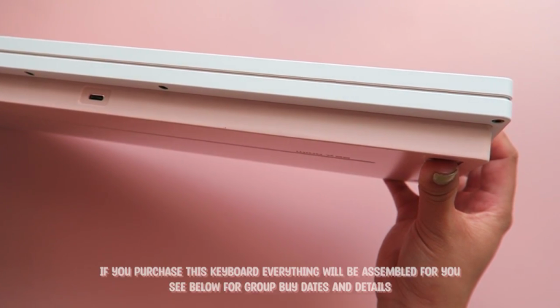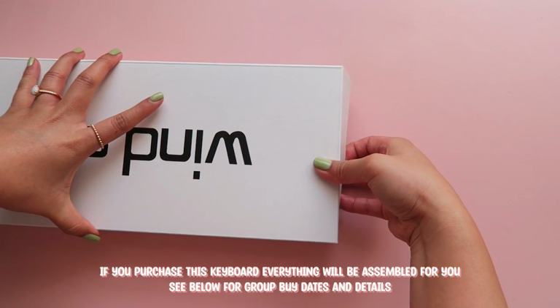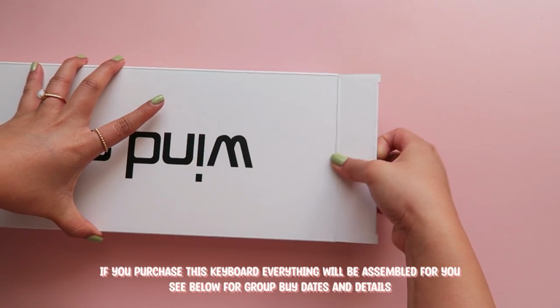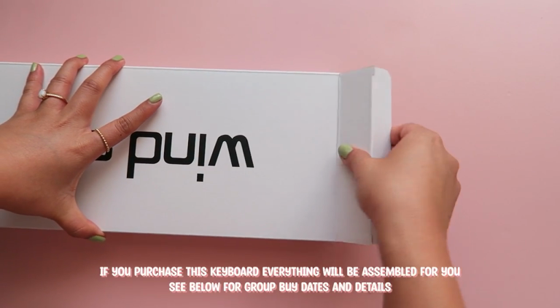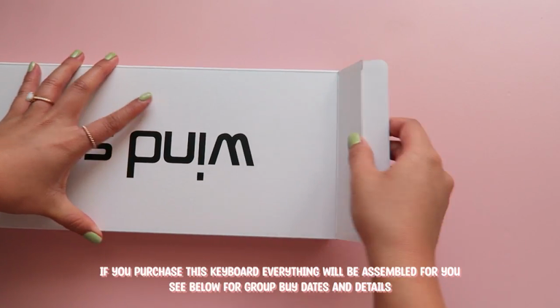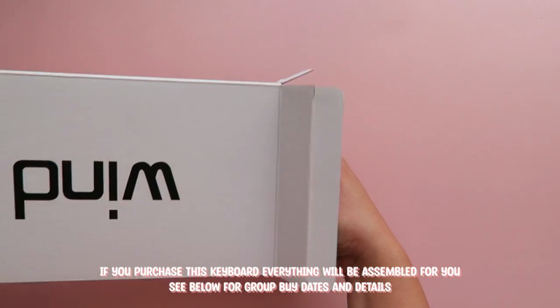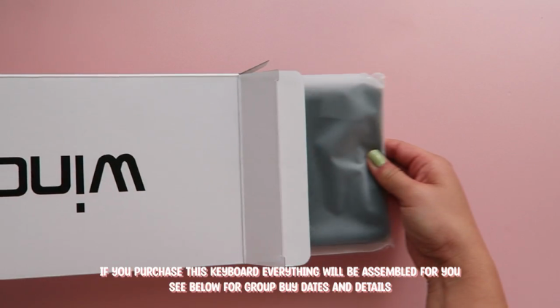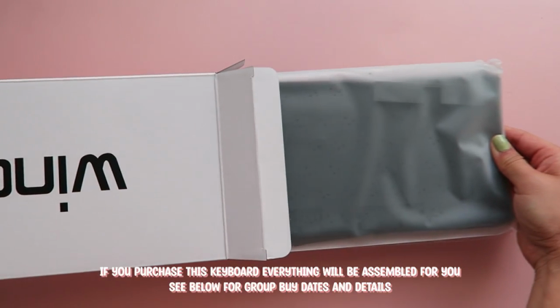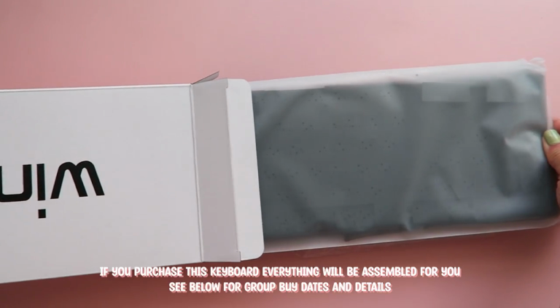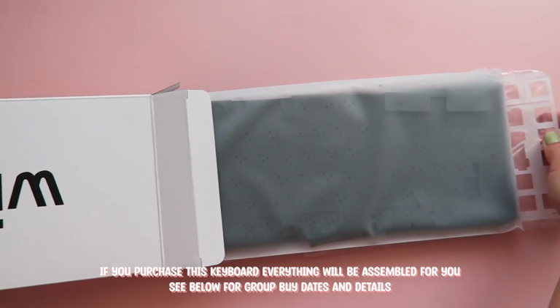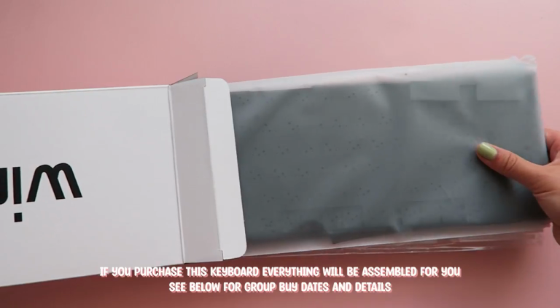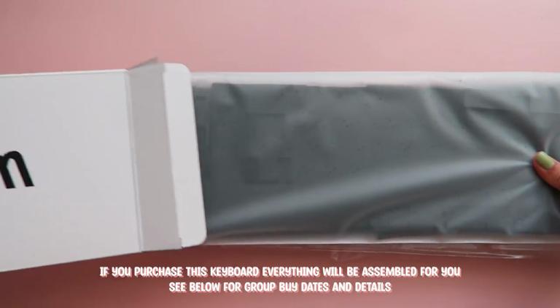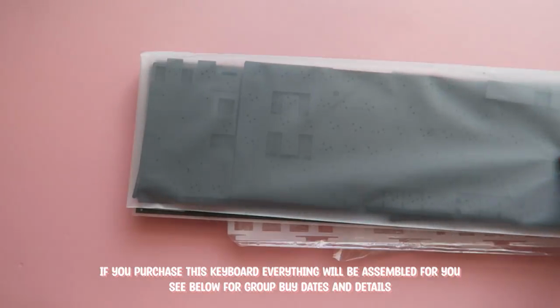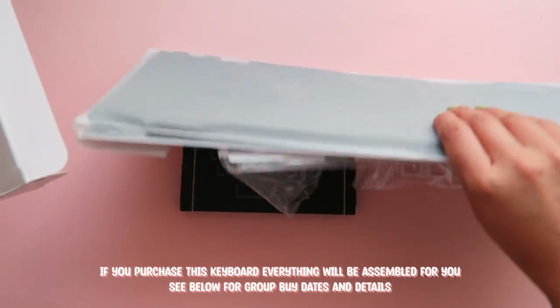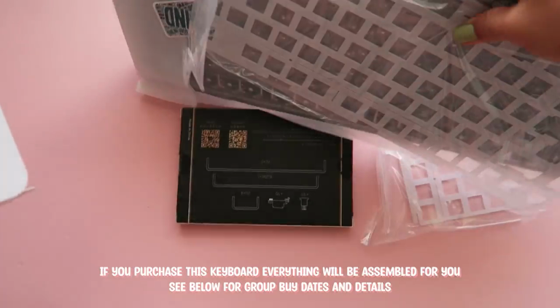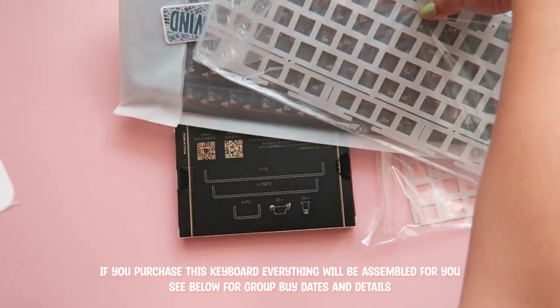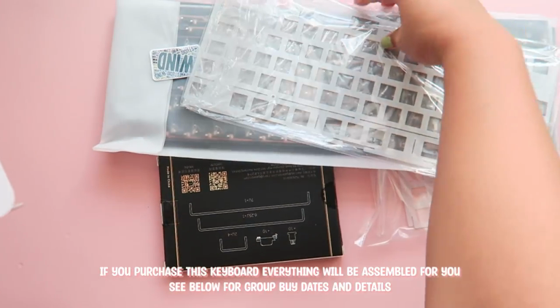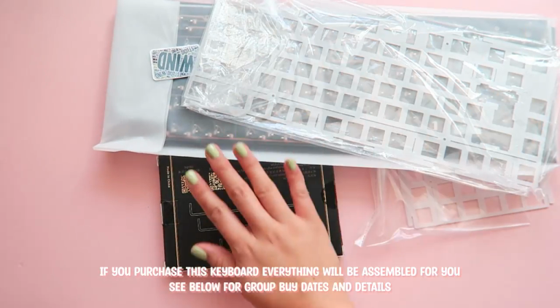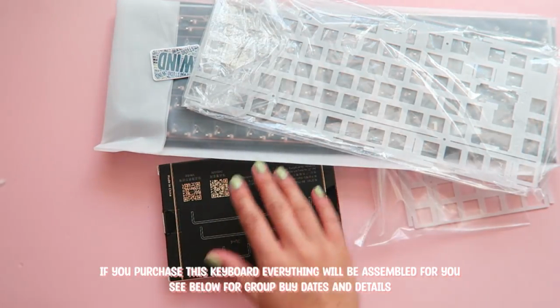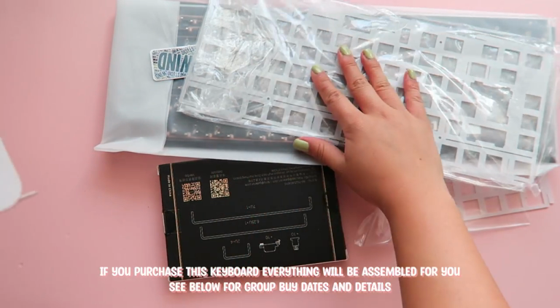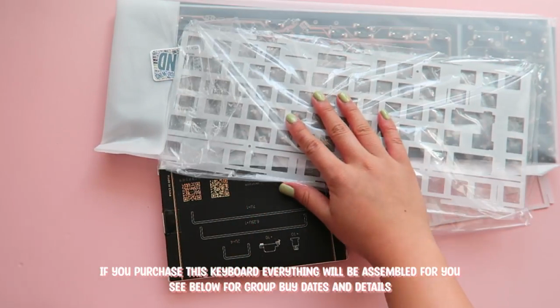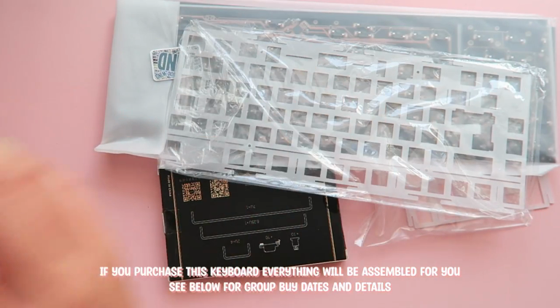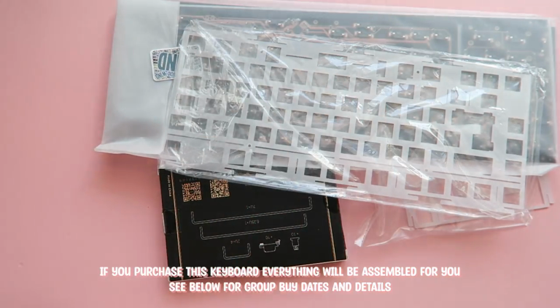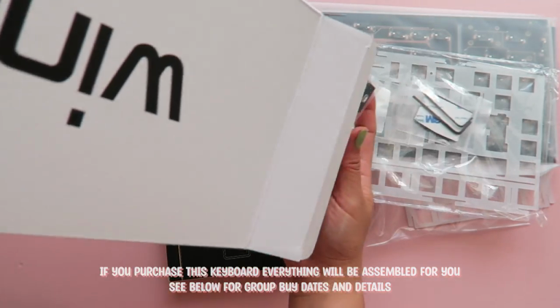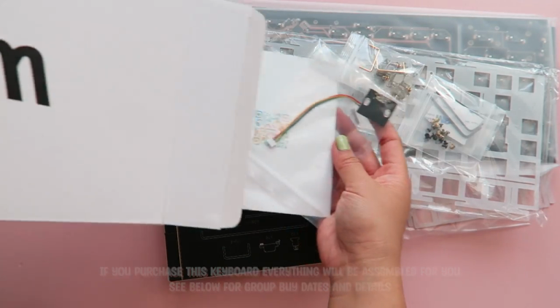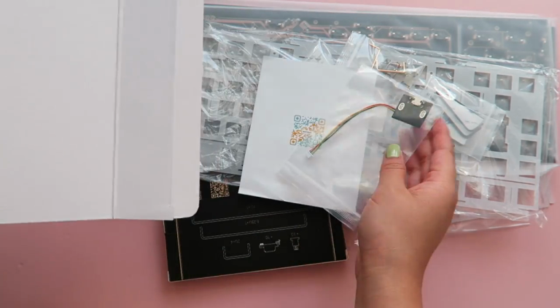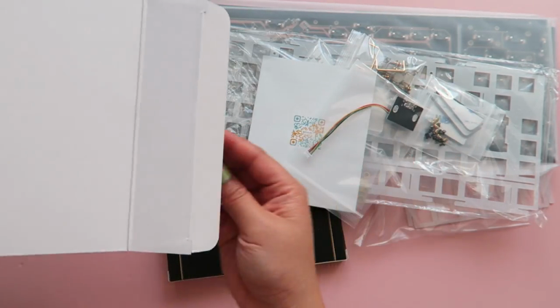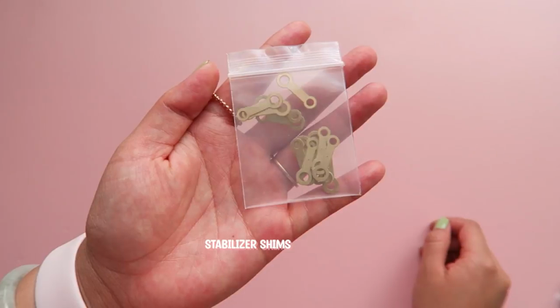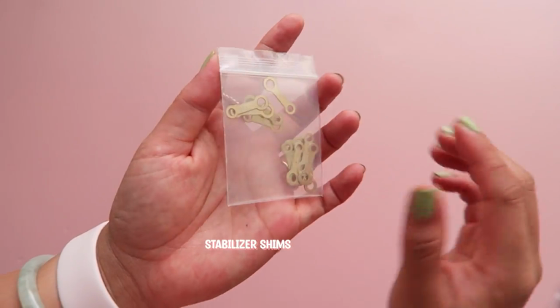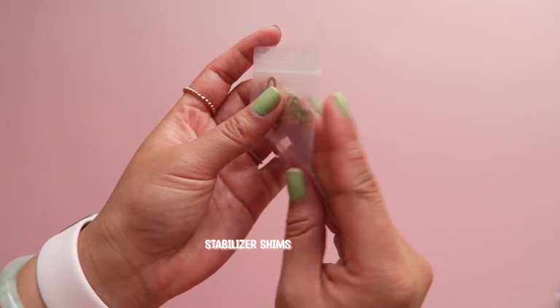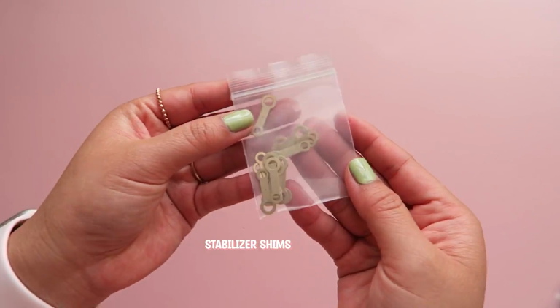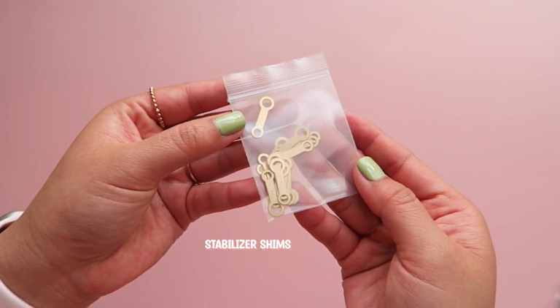Now since I received a sample, I will be assembling the board myself, but if you choose to purchase one in the group buy, everything will come preassembled for you. All you need to do is add the switches and keycaps.